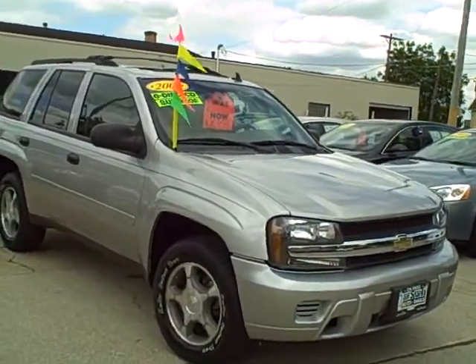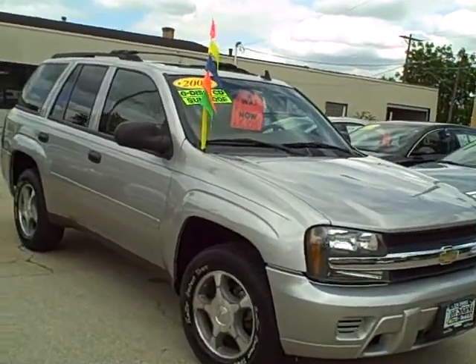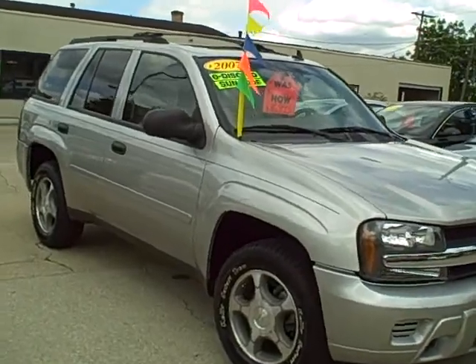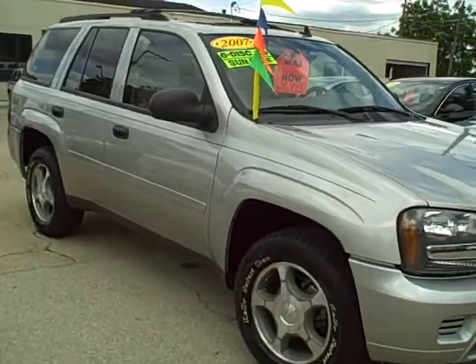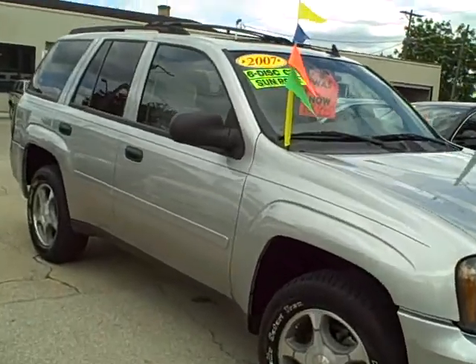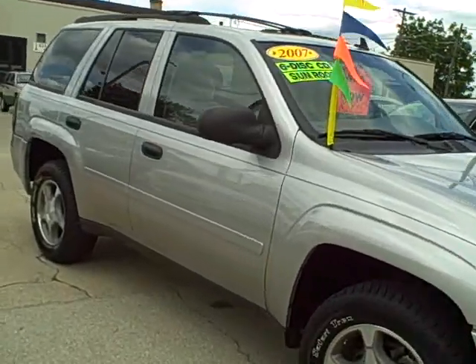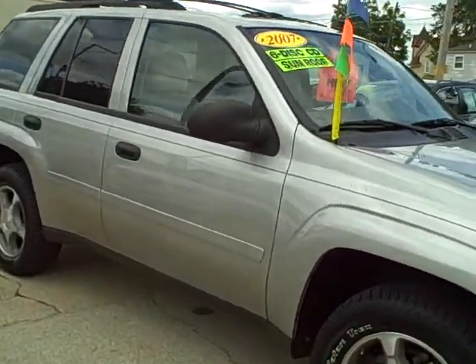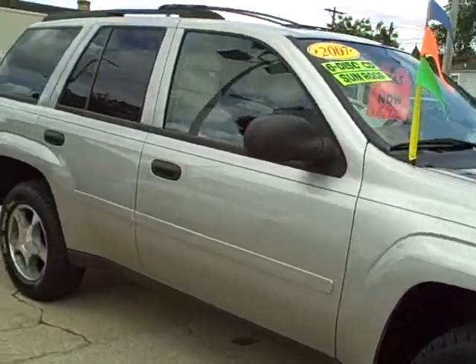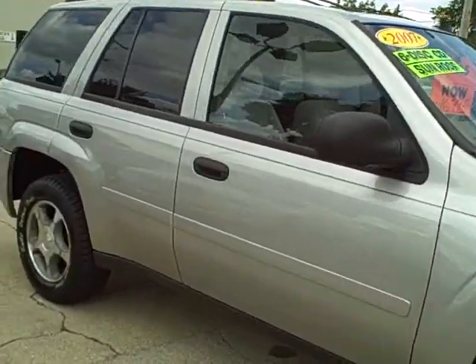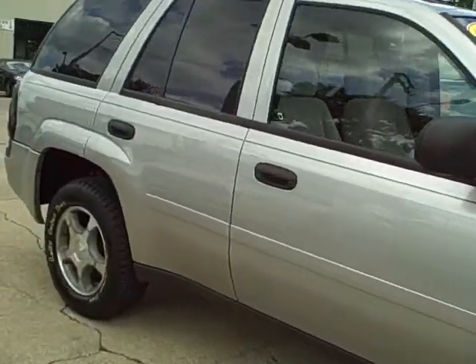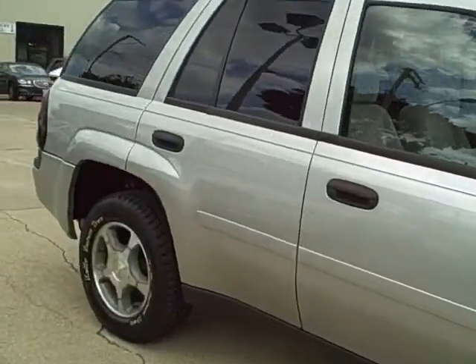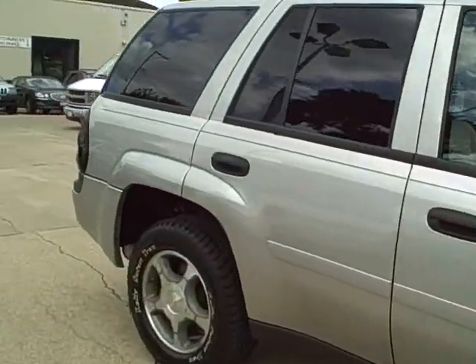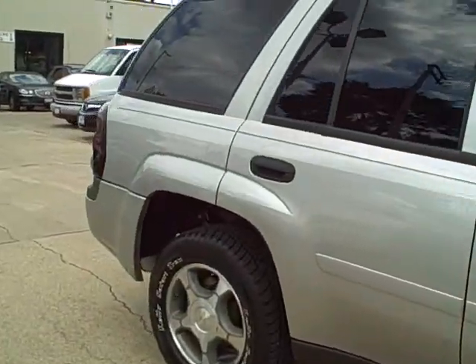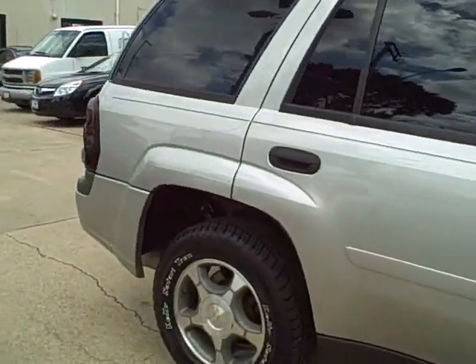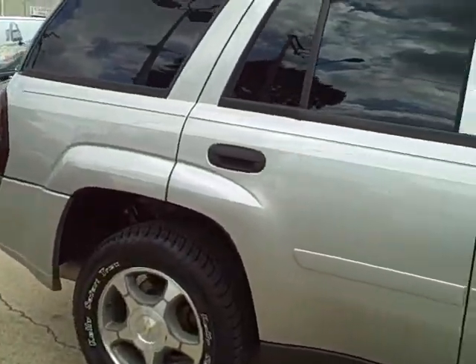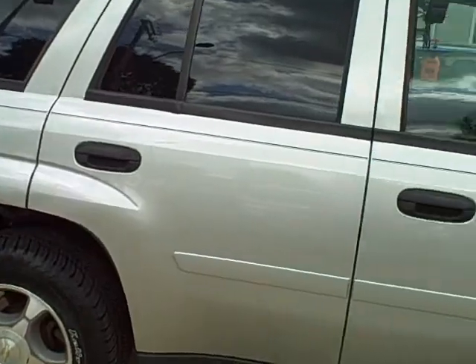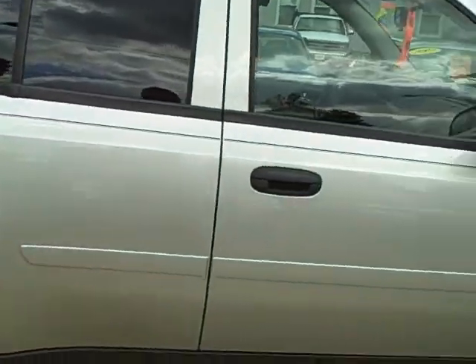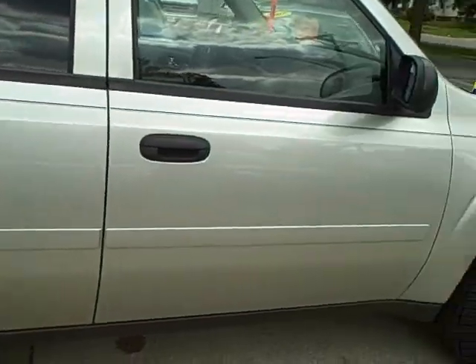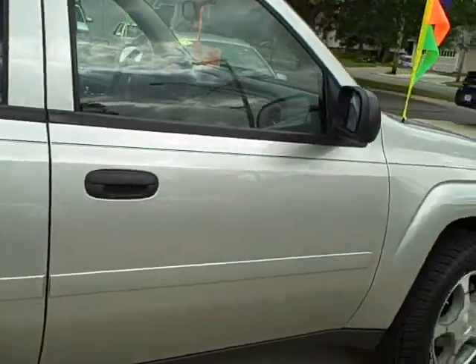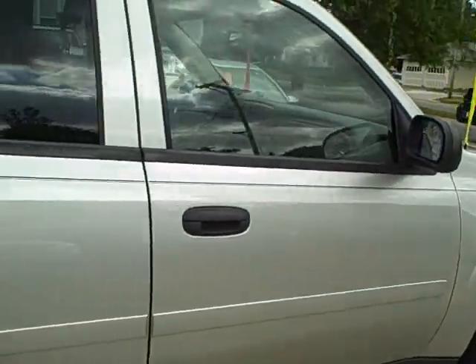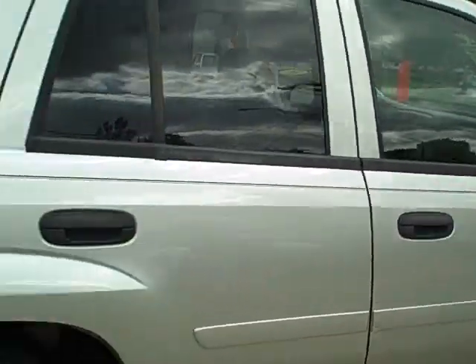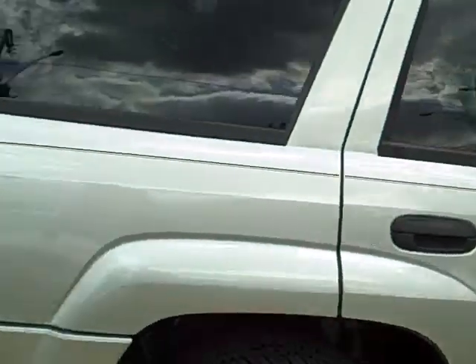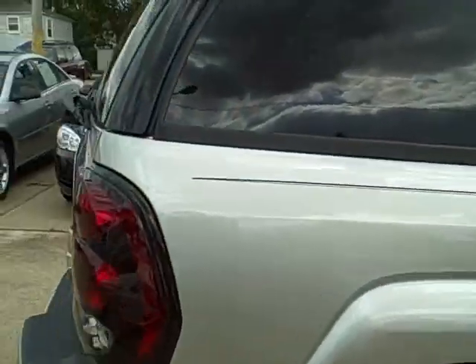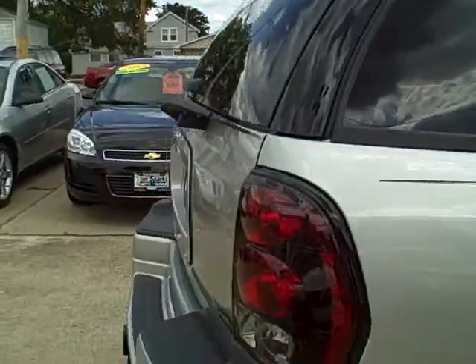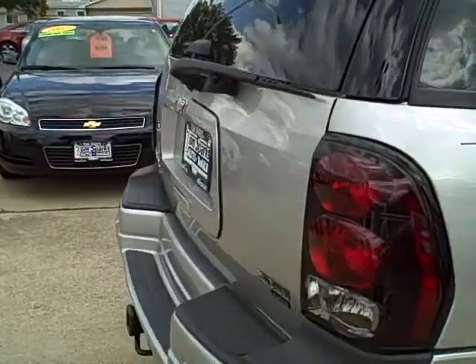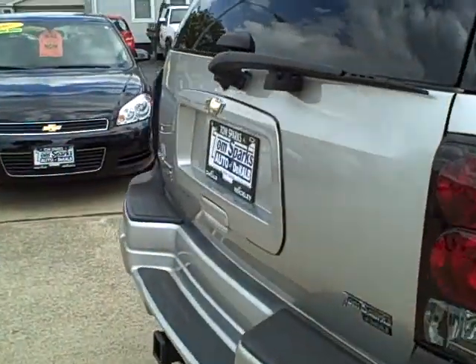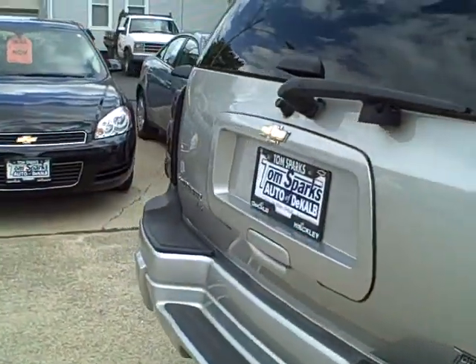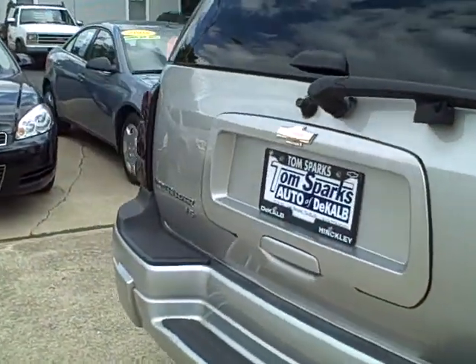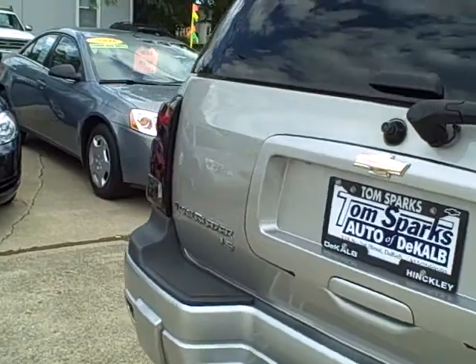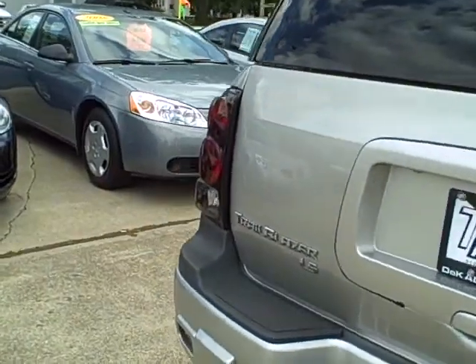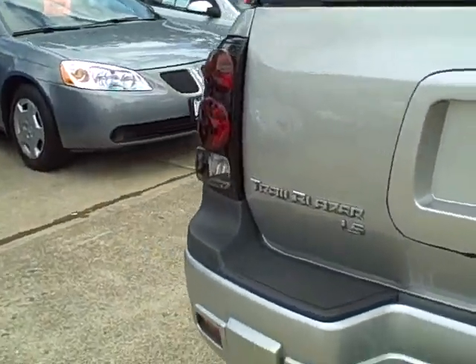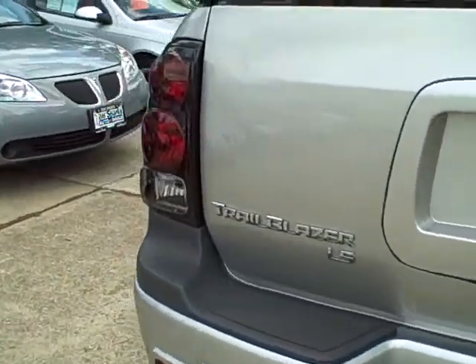Look at this 2007 Chevy Trailblazer LS. New tires on this. Straight body side panels on the passenger side. The LS model.